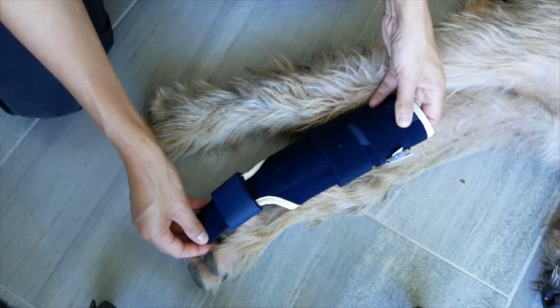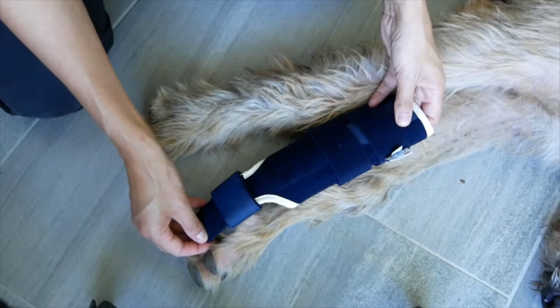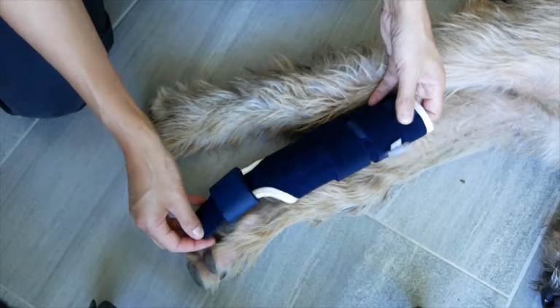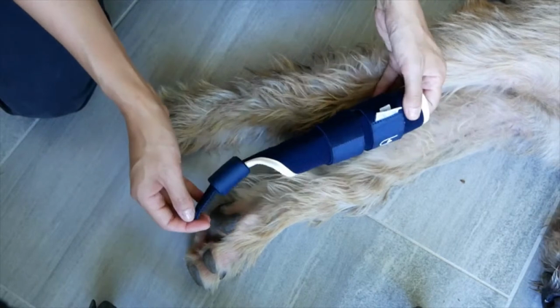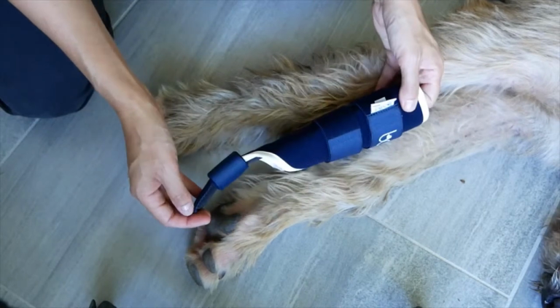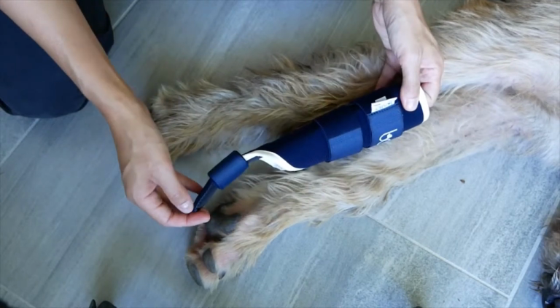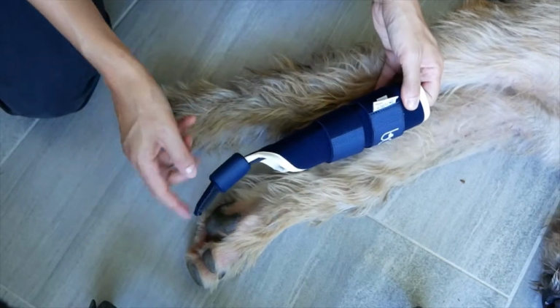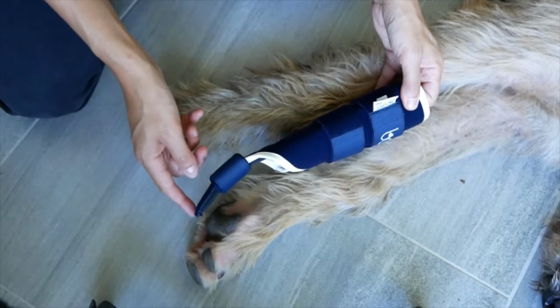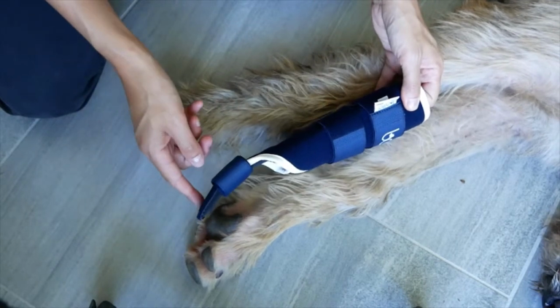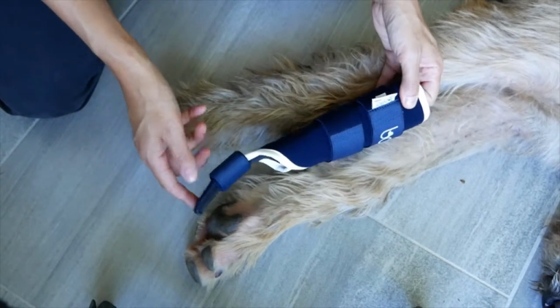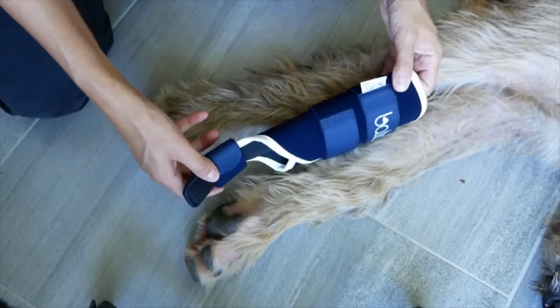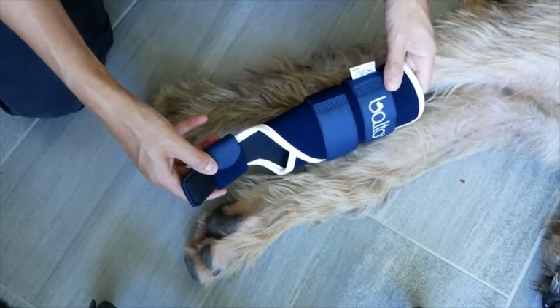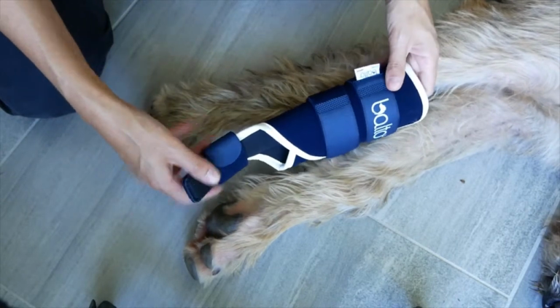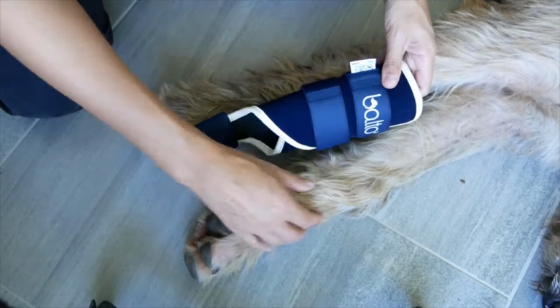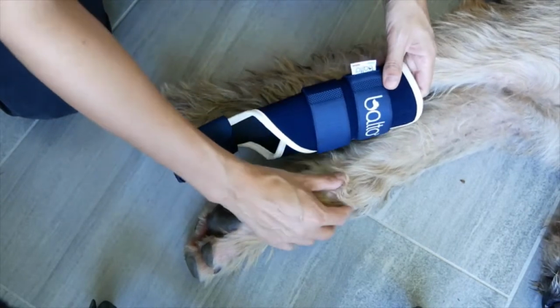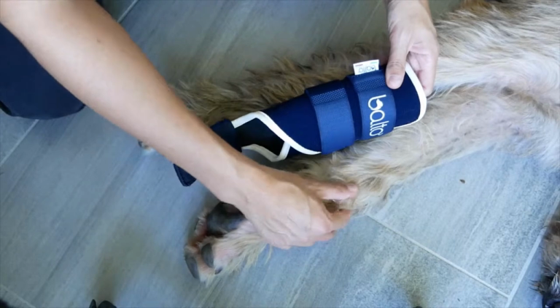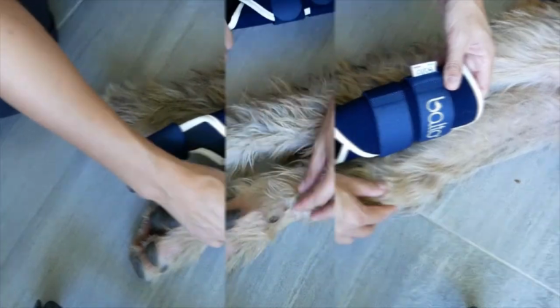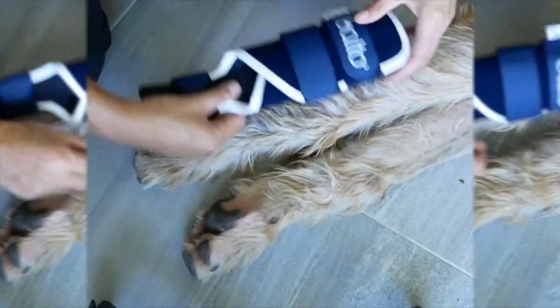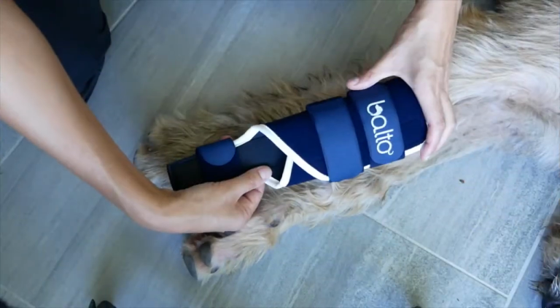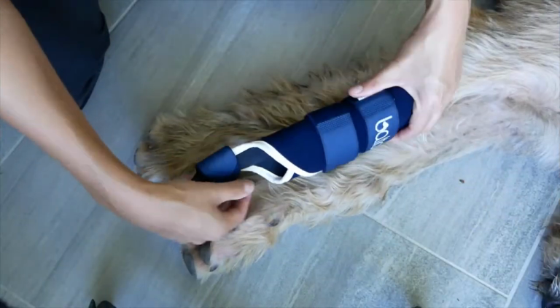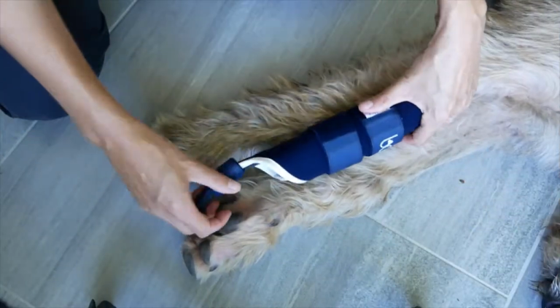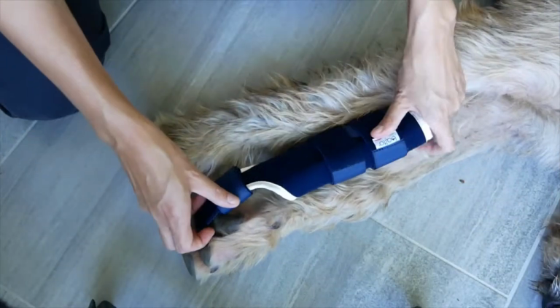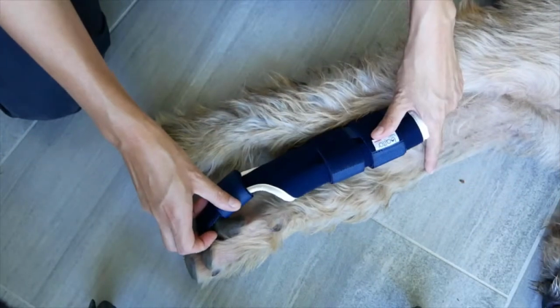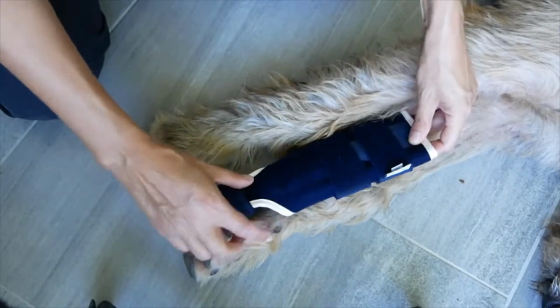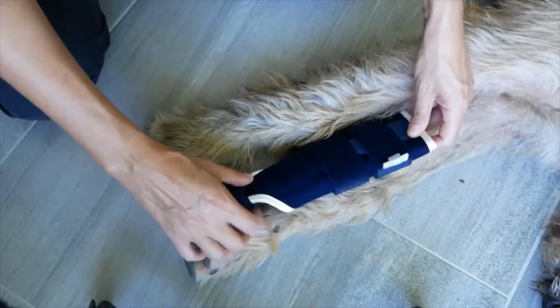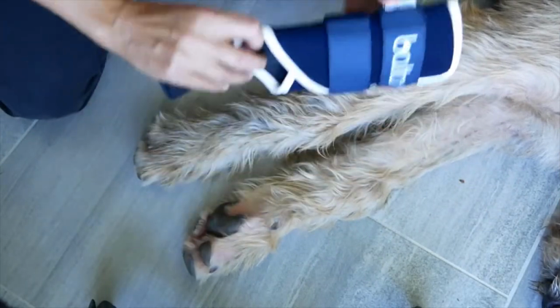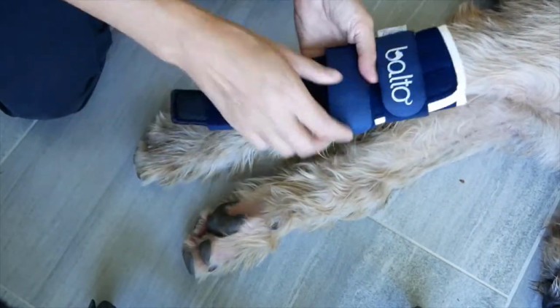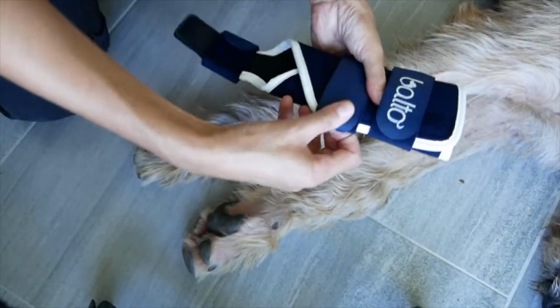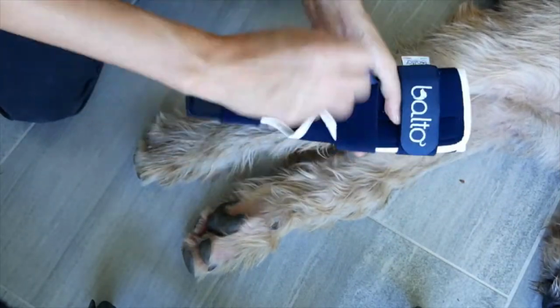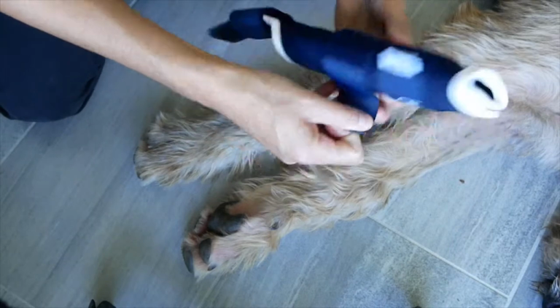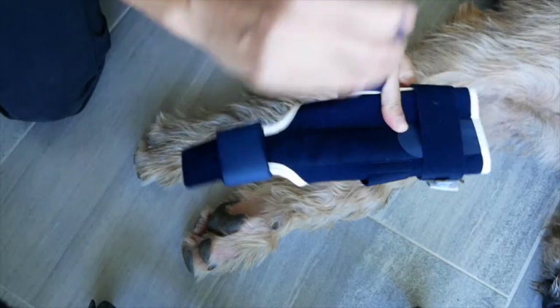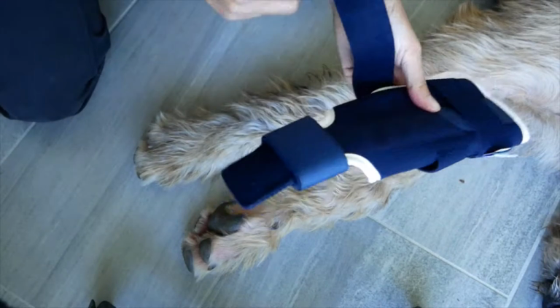The distal part is in contact with the ground and should be protected by either a dog boot or dog shoes that you can find in any pet shop.